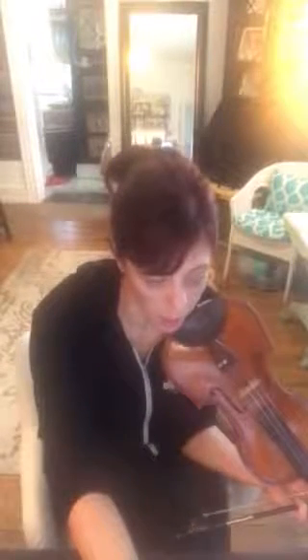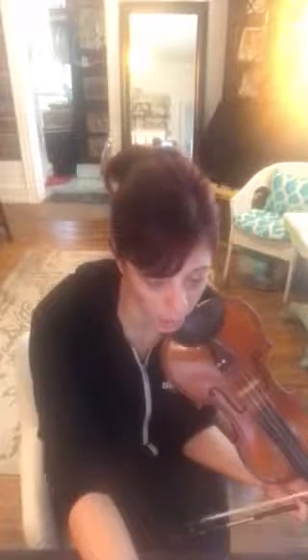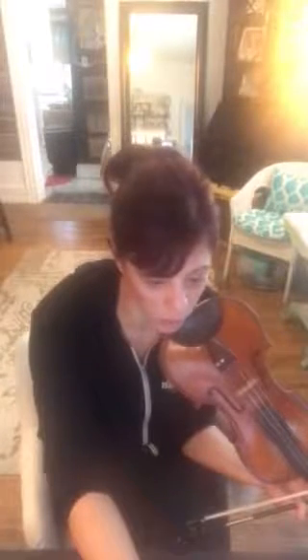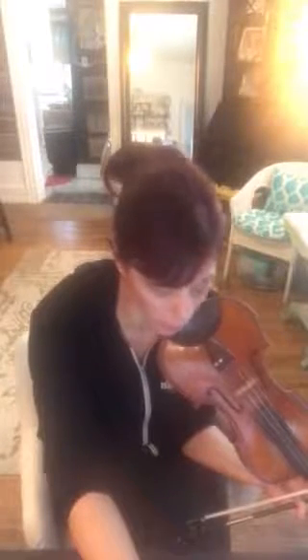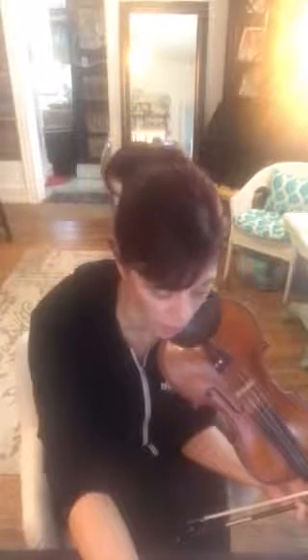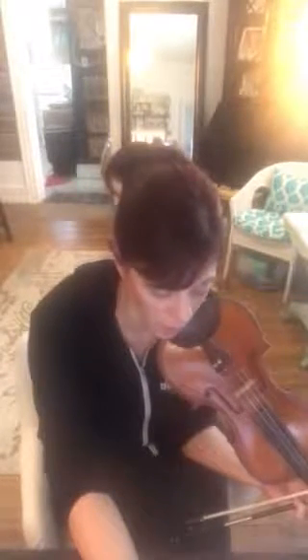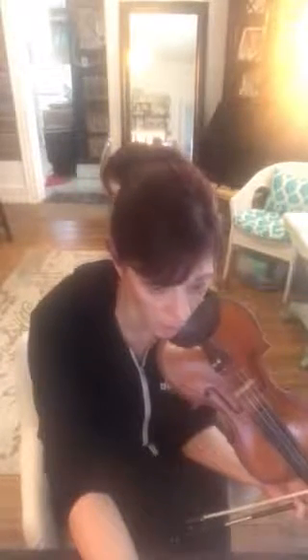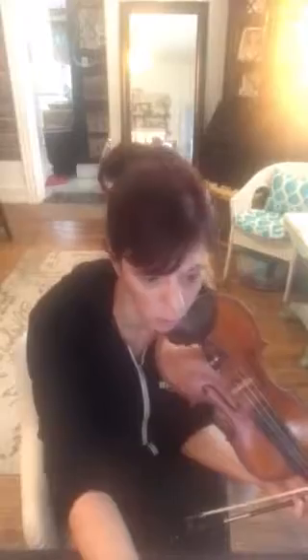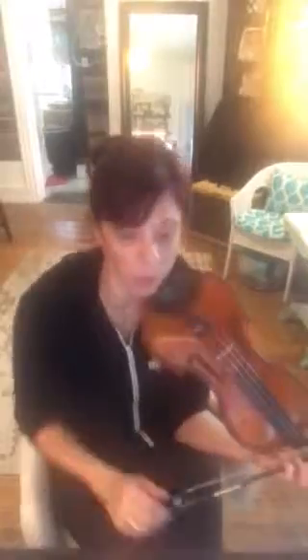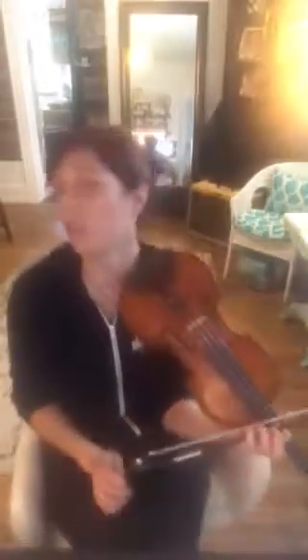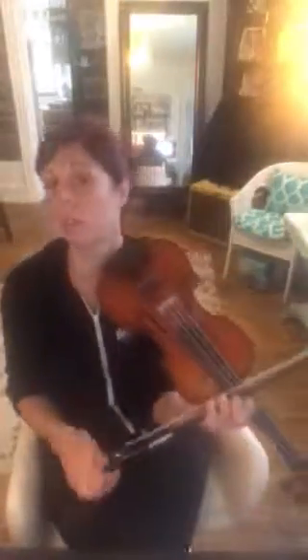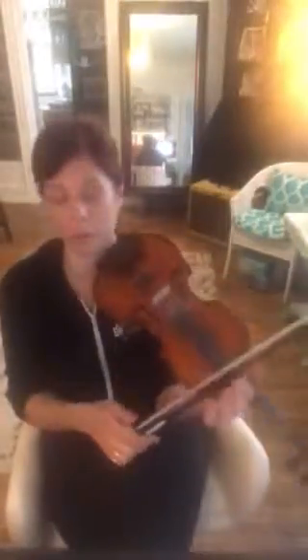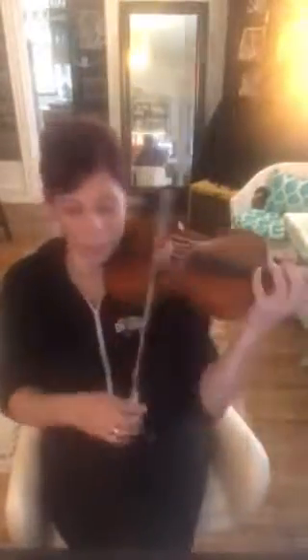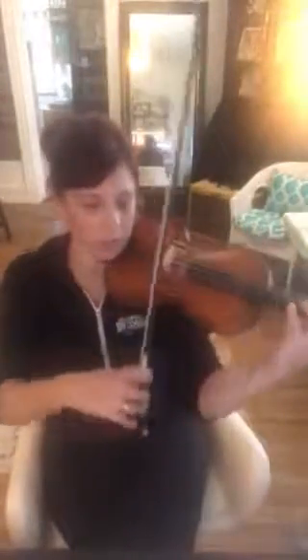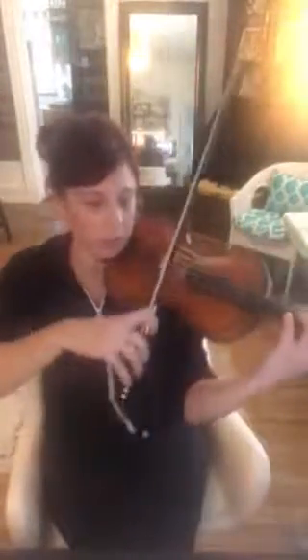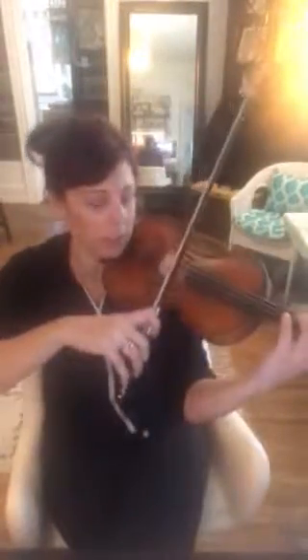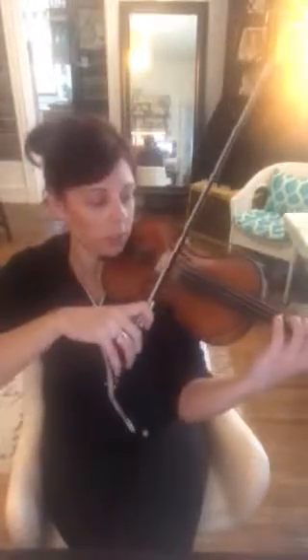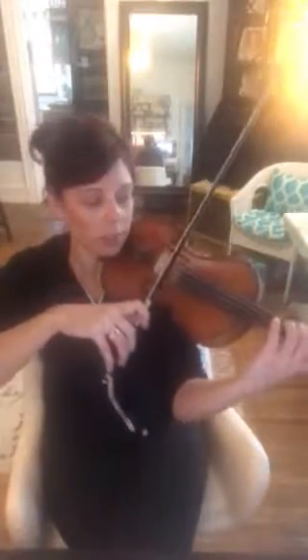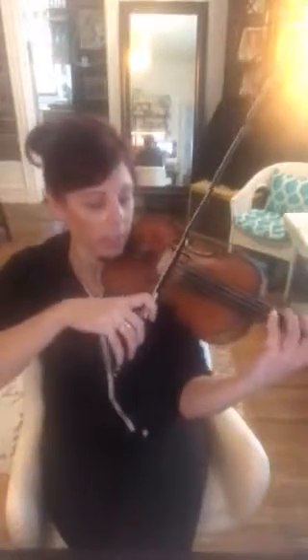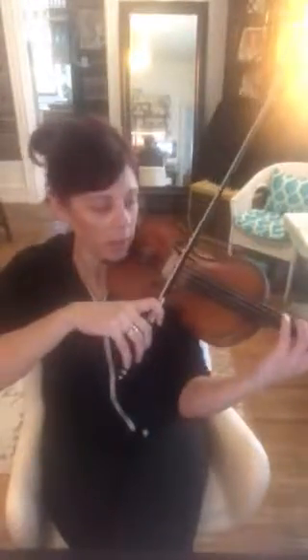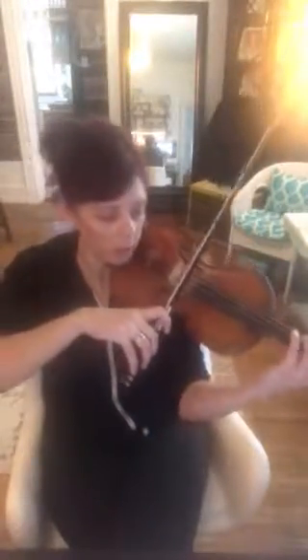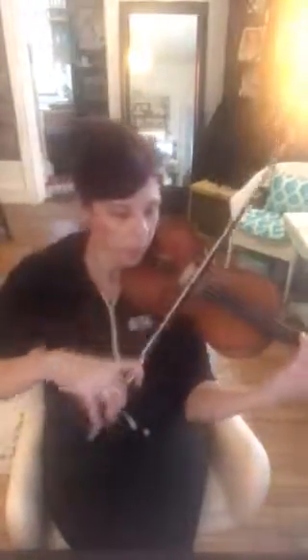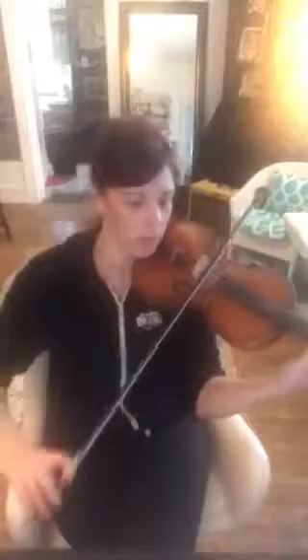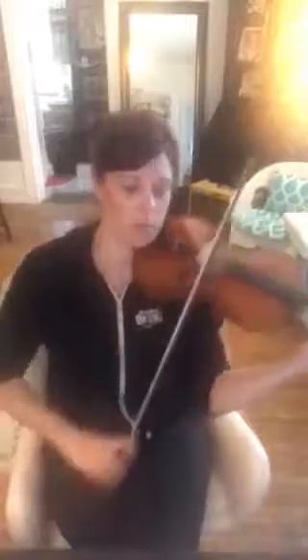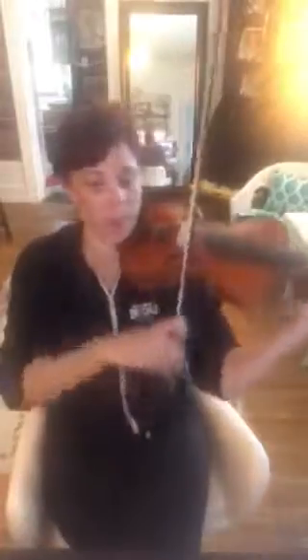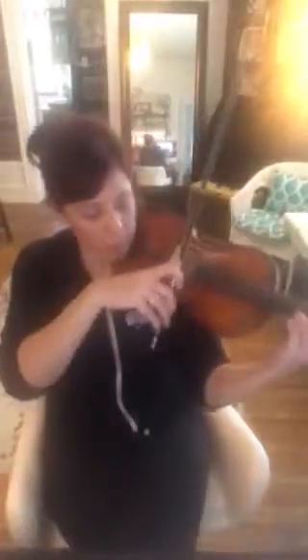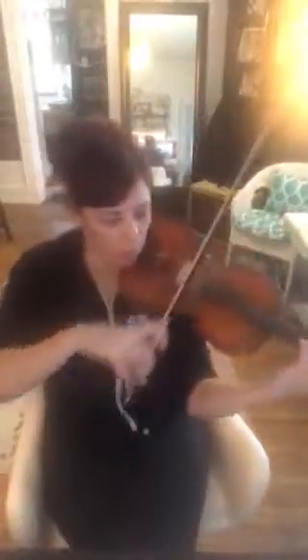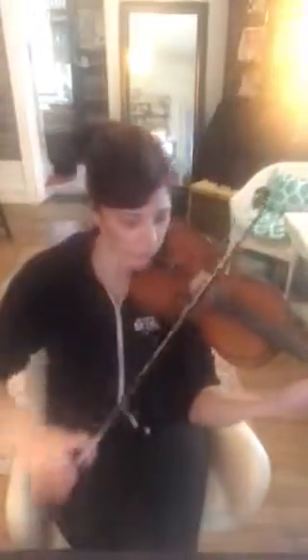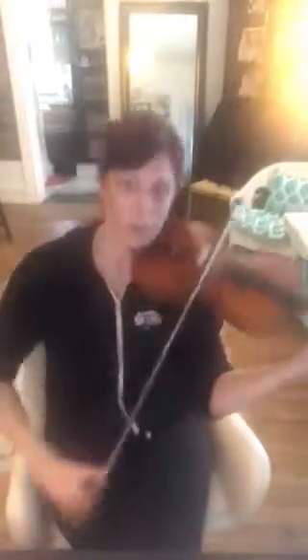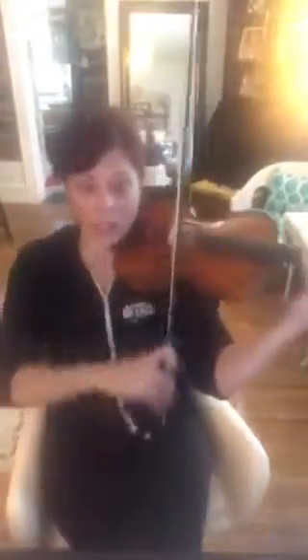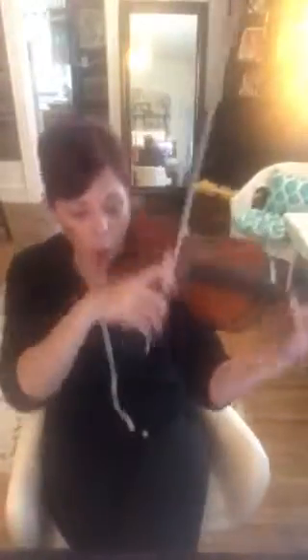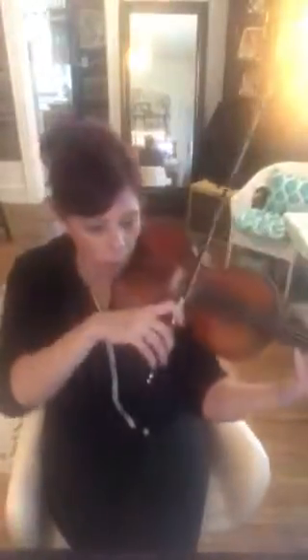Okay, measures 22 and 23 — you need to do vibrato on those eighth notes. Let's play that slowly. Vibrato, vibrato, vibrato. Beautiful. And it's a whole bow.